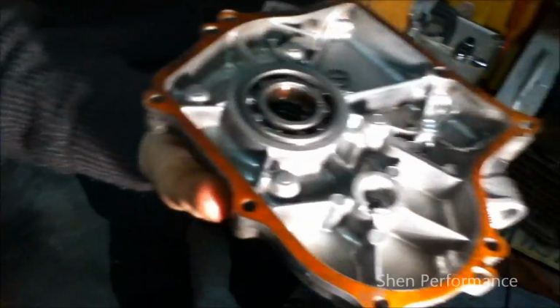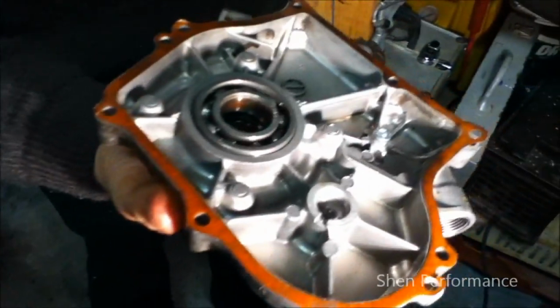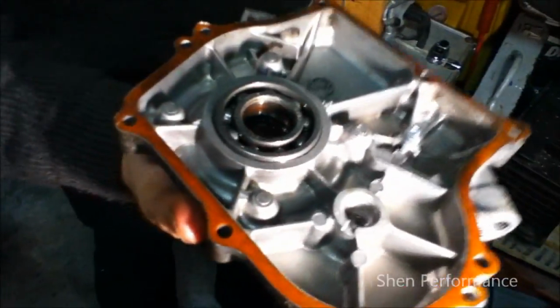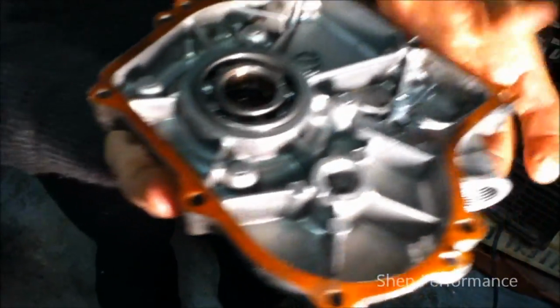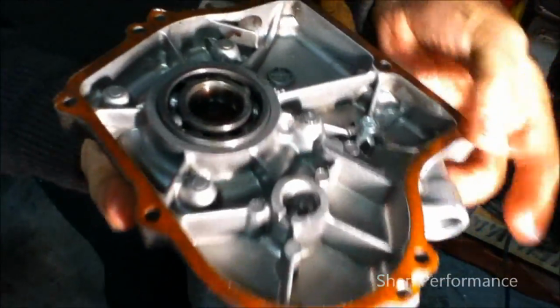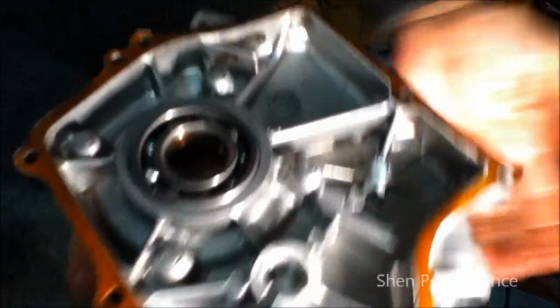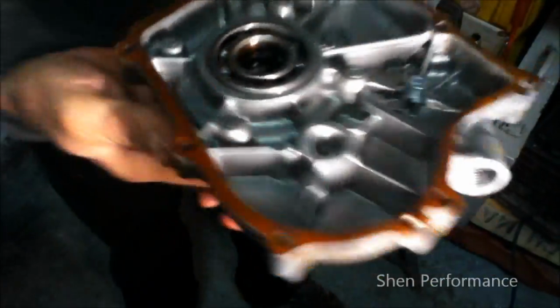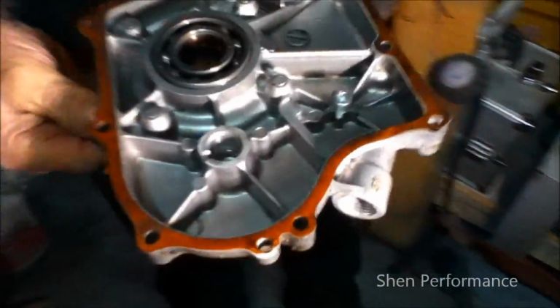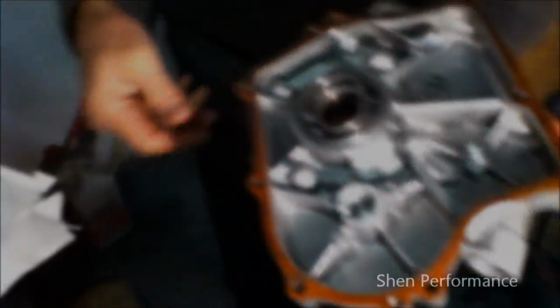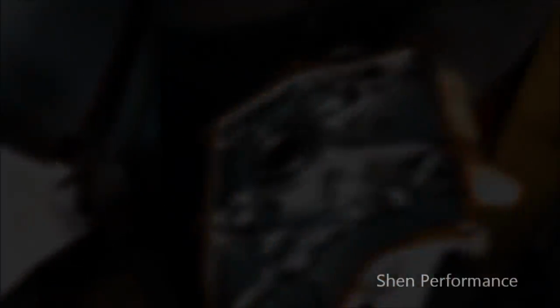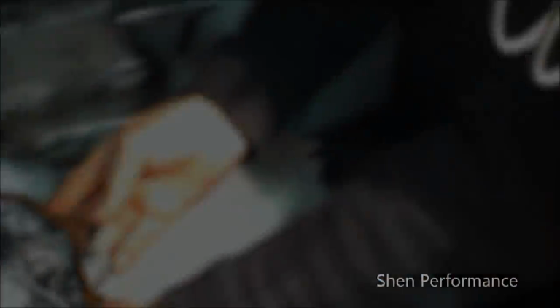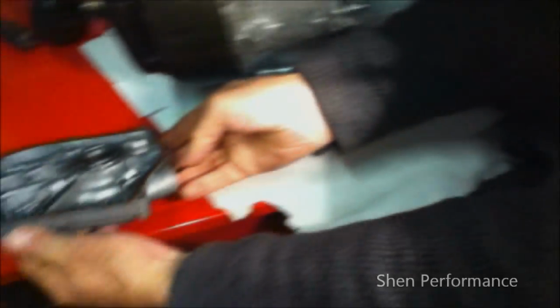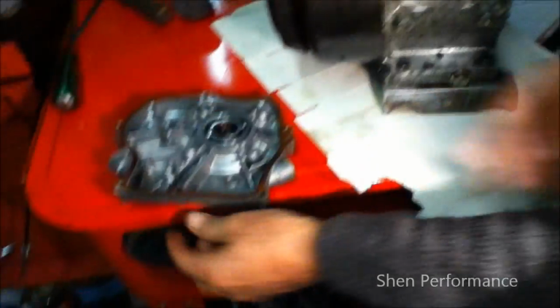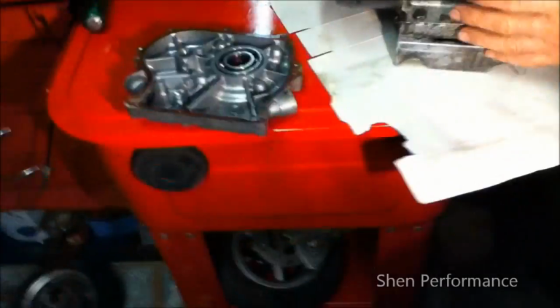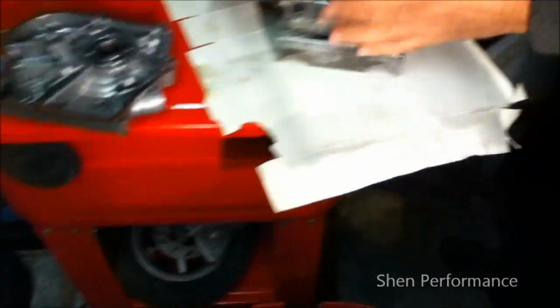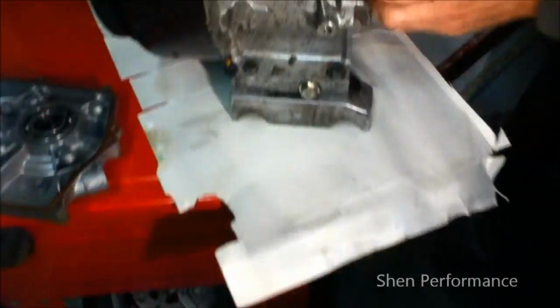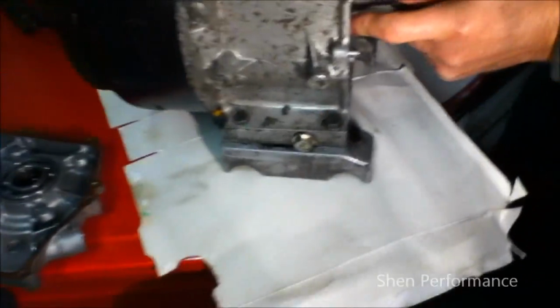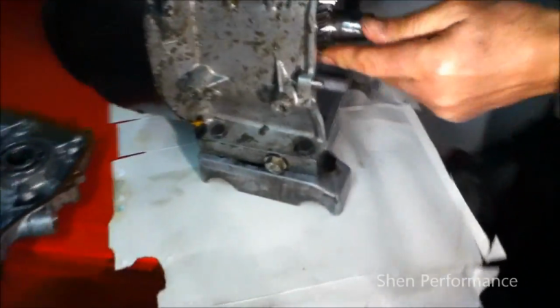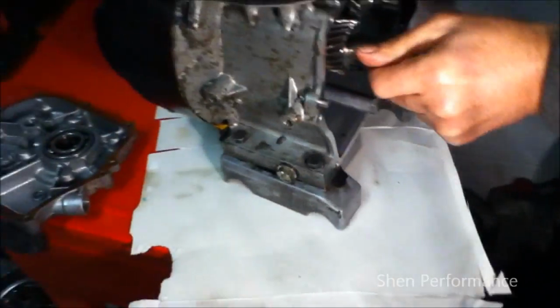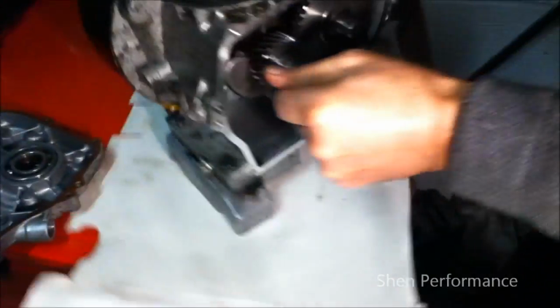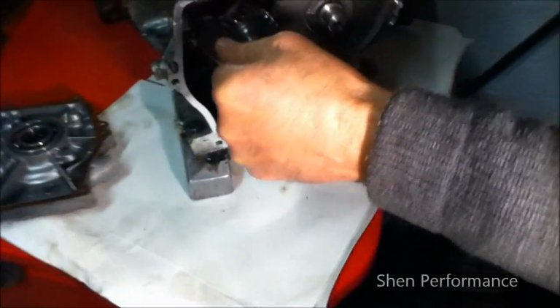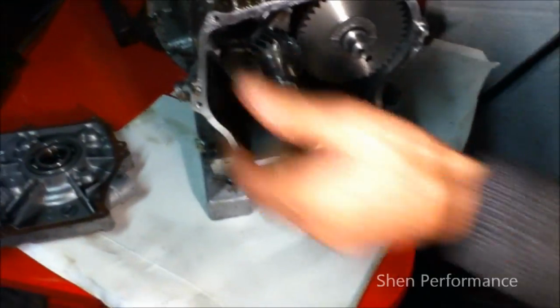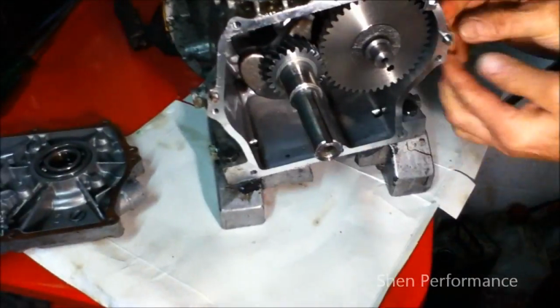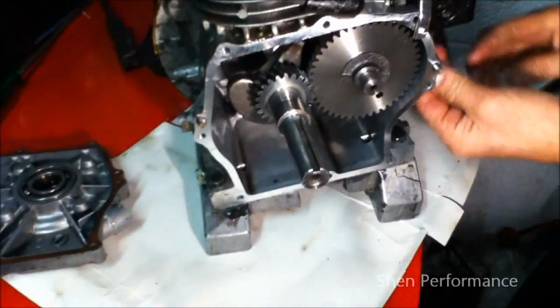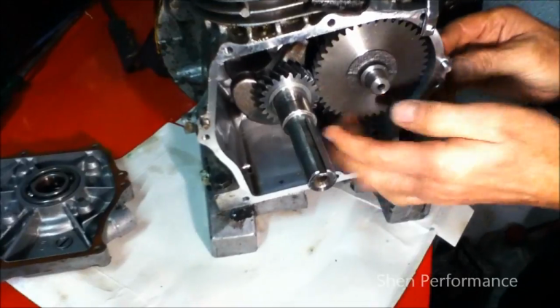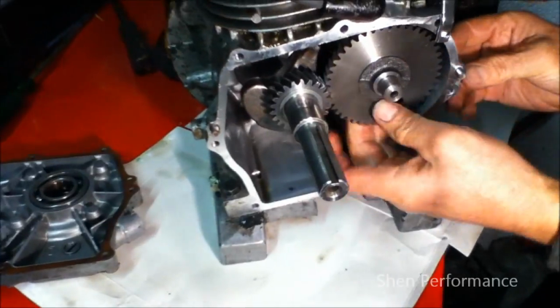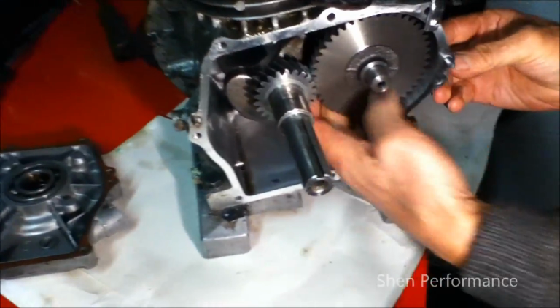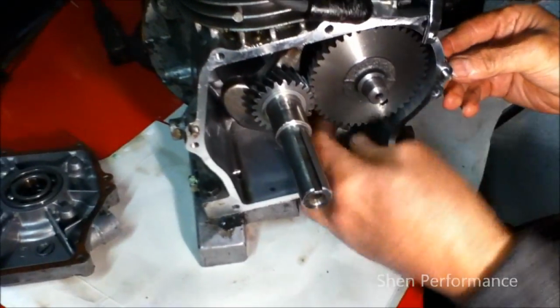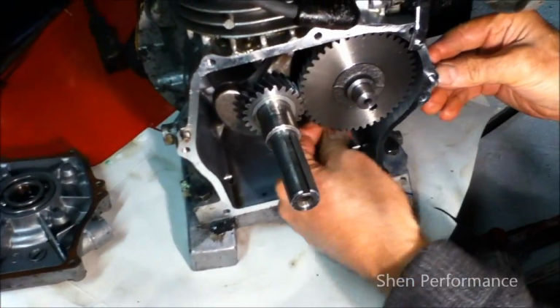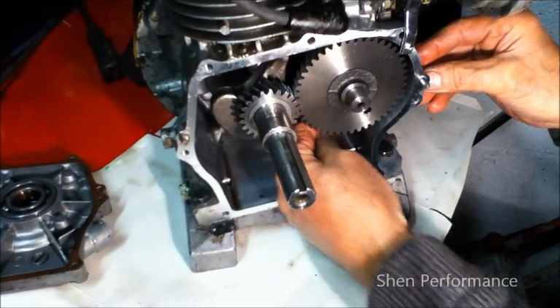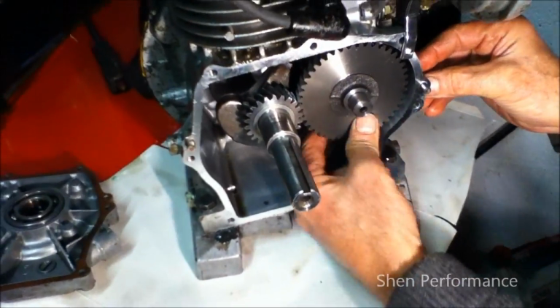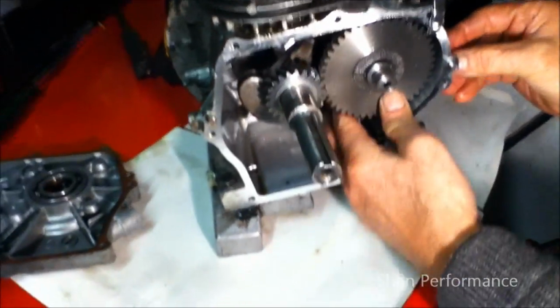The gasket, as you can see, is tucked in nicely. Put it aside. In the meantime, I'm going to see if I can take the rod out.